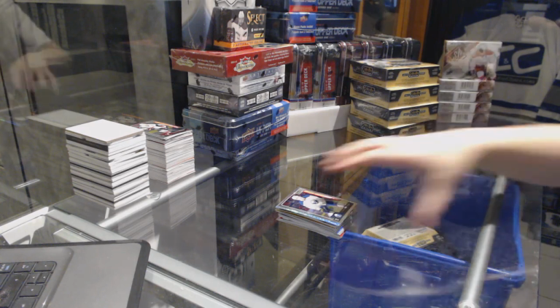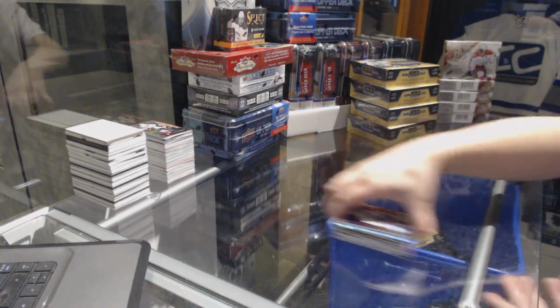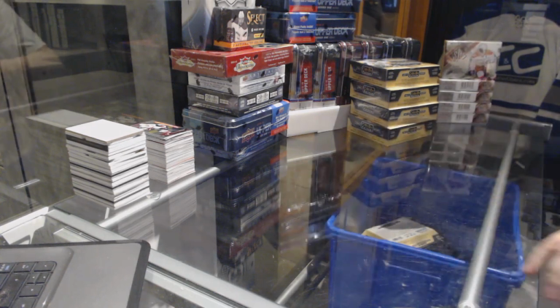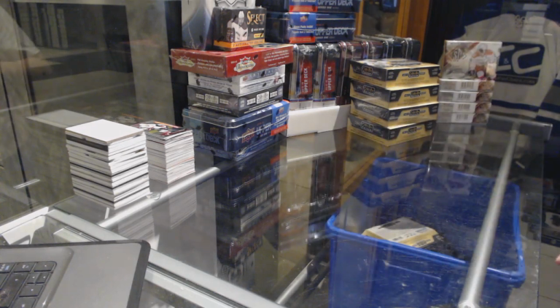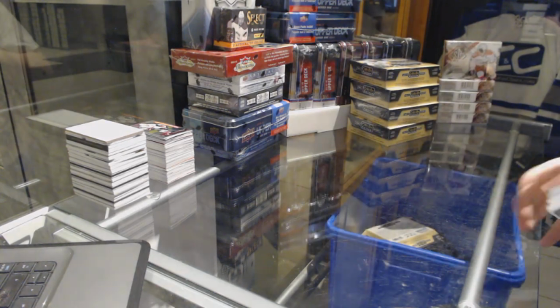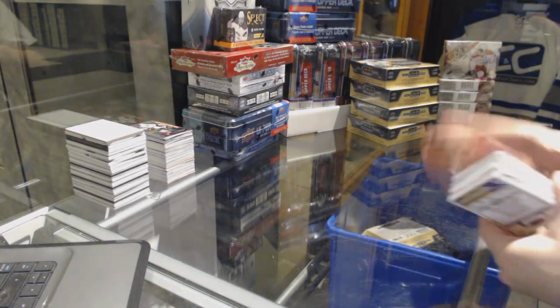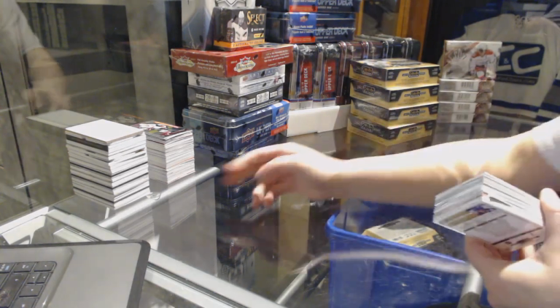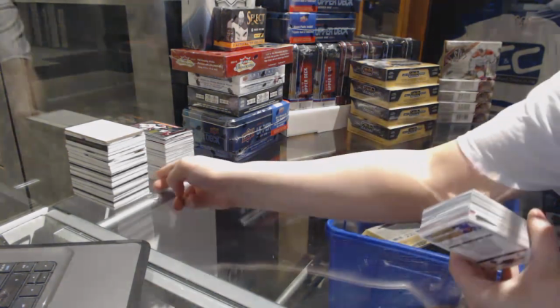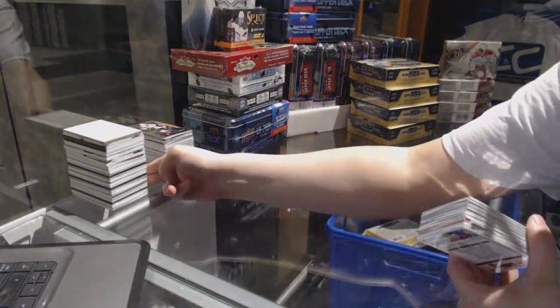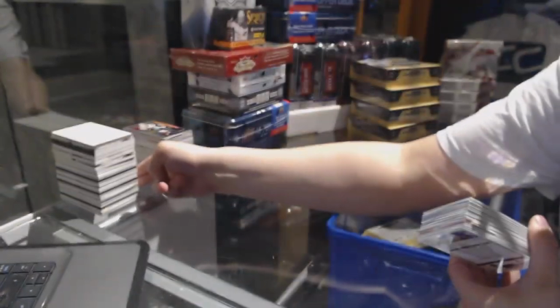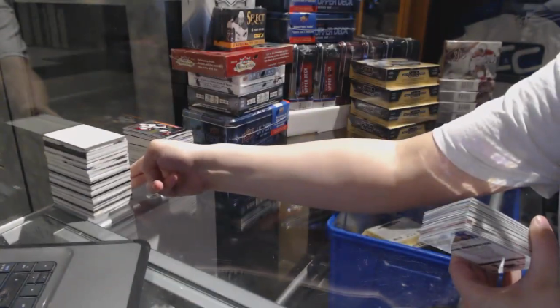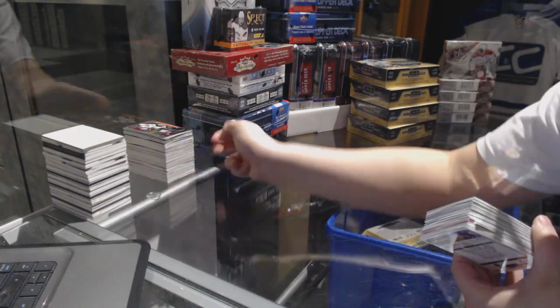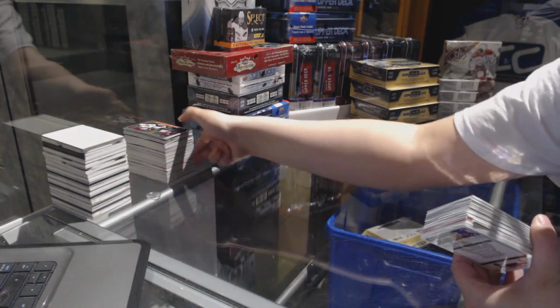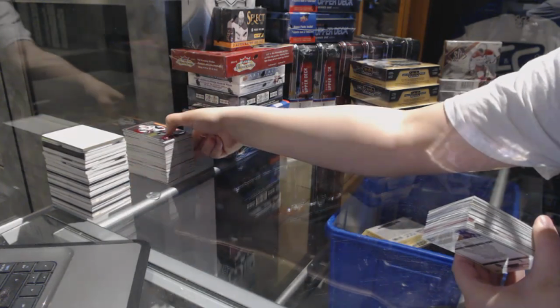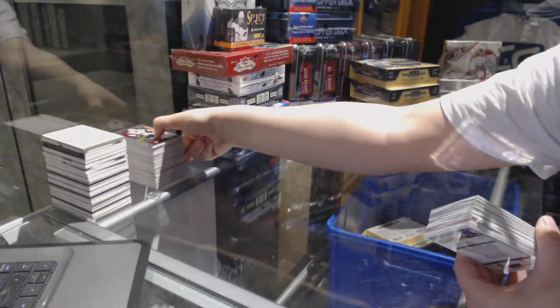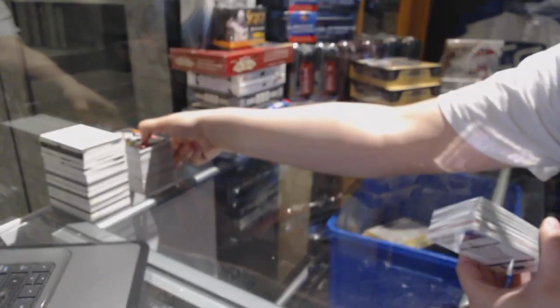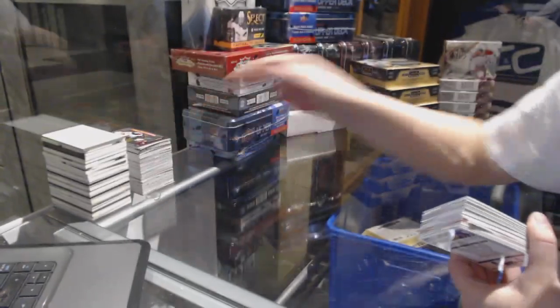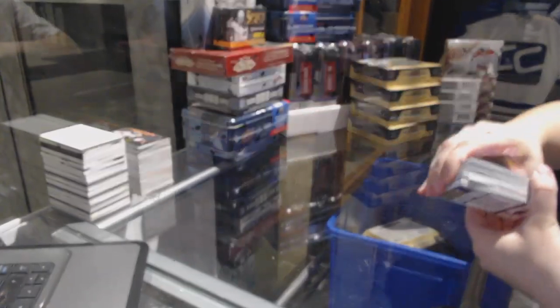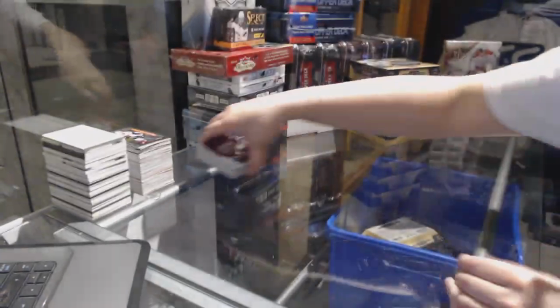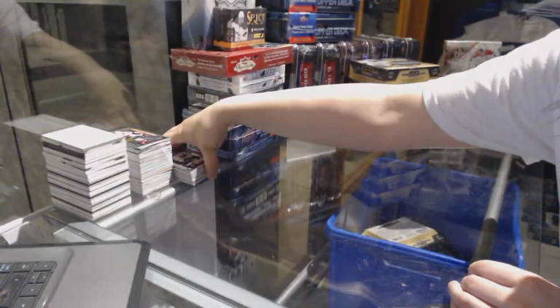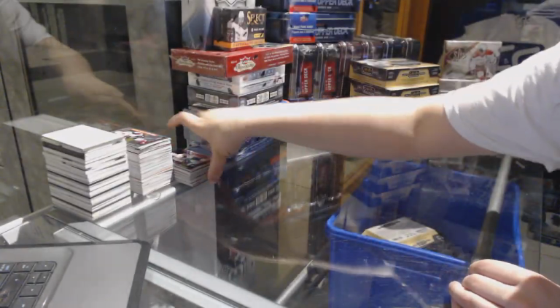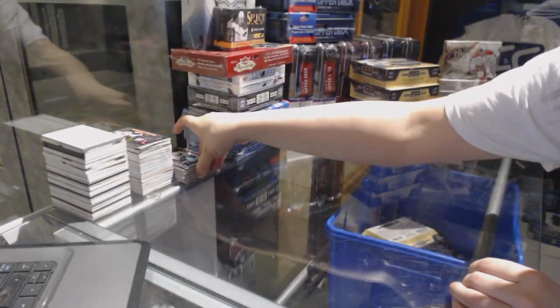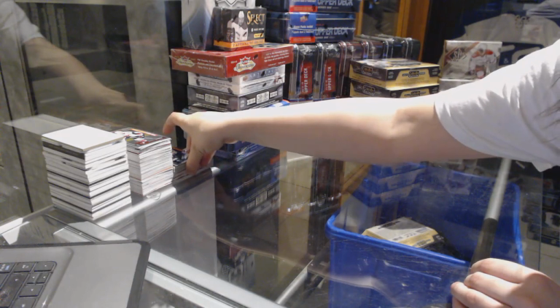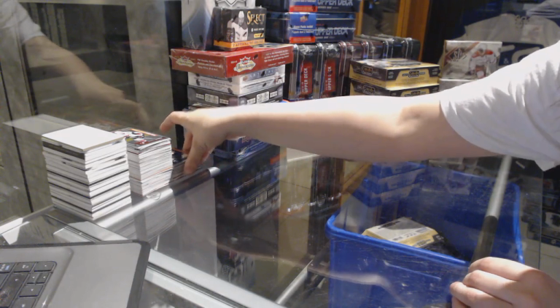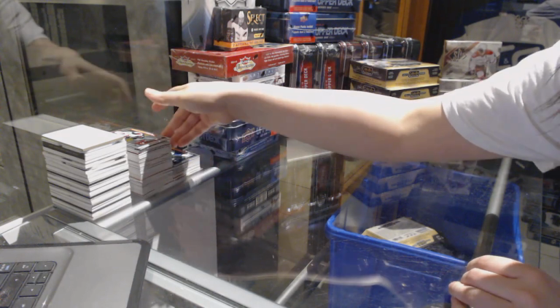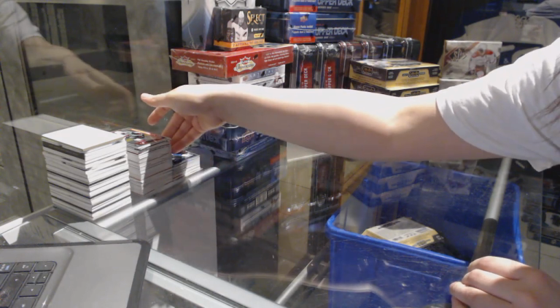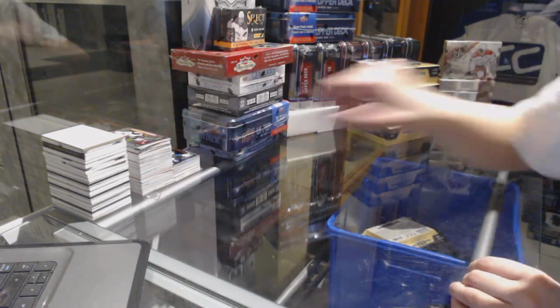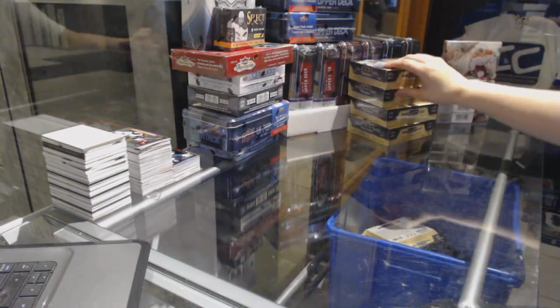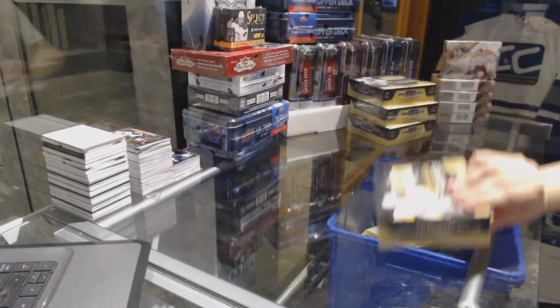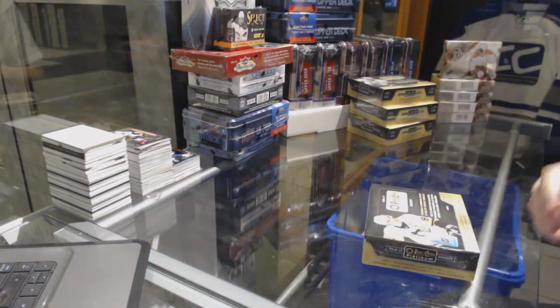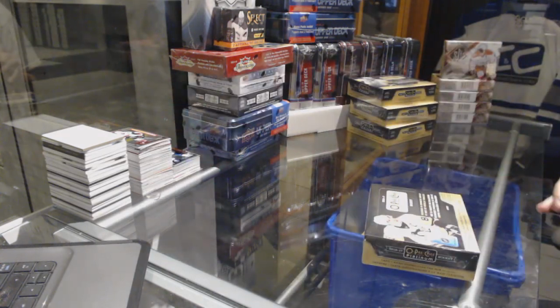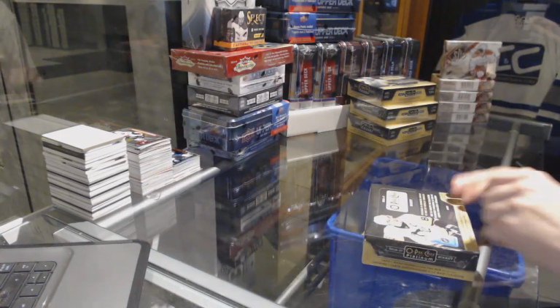All right. This thing about Platinum, it's hard to pile them up because they fall down. I'm trying to prevent that from happening. On to box number five.